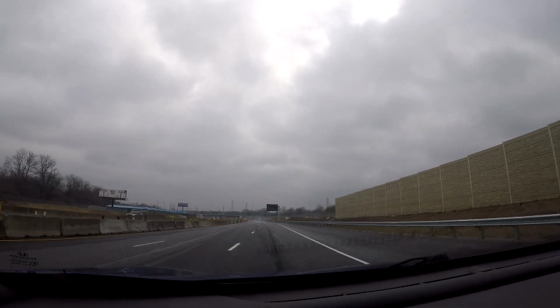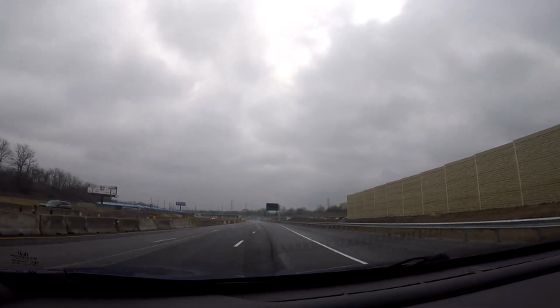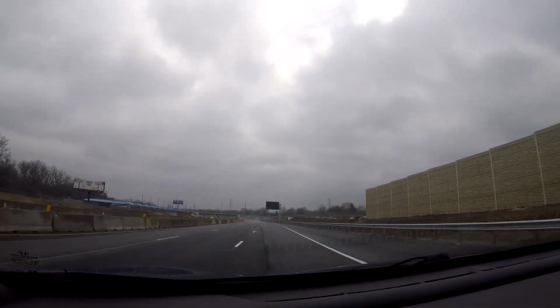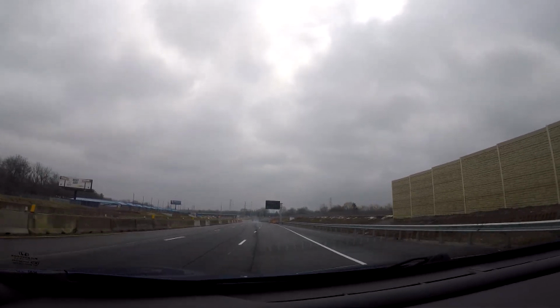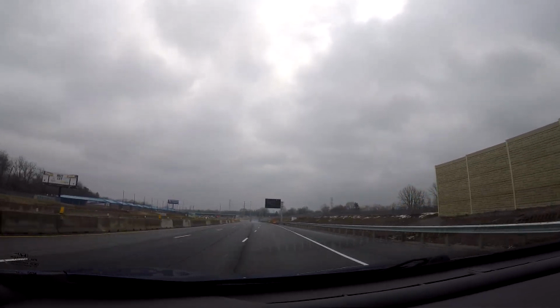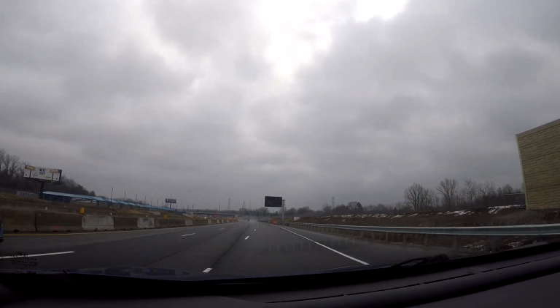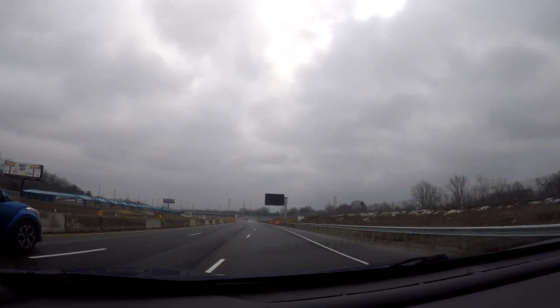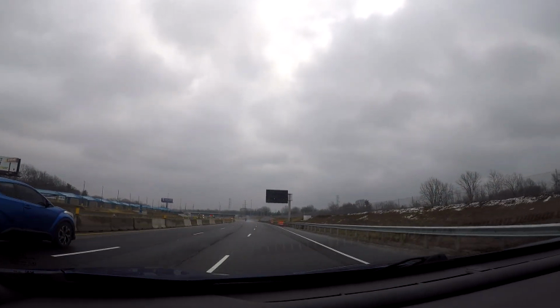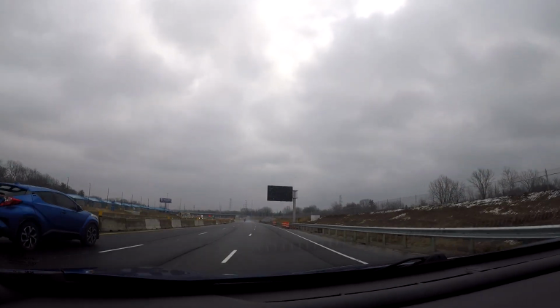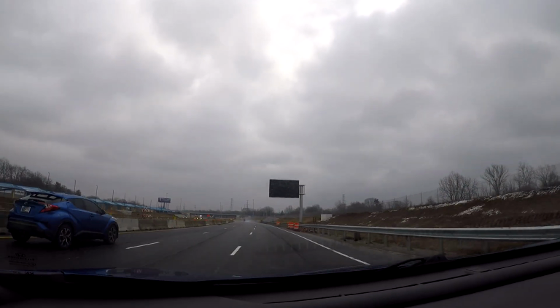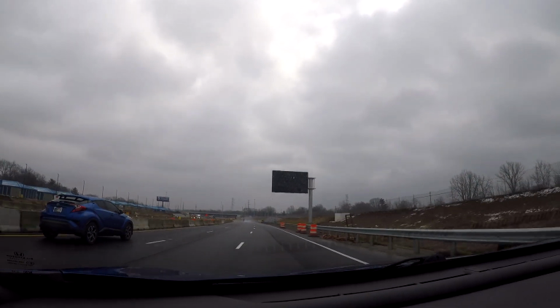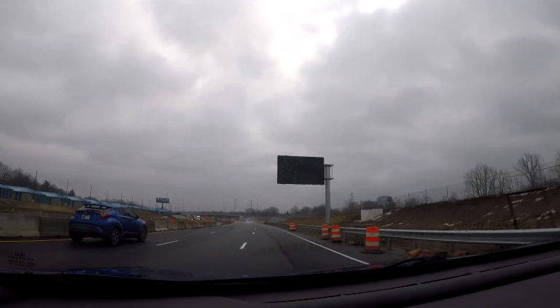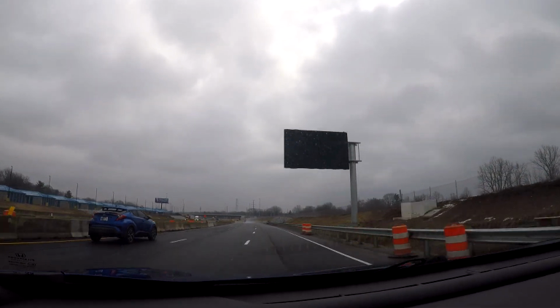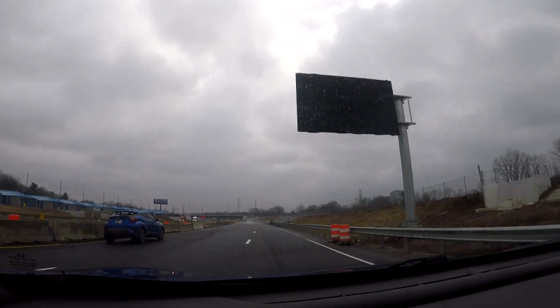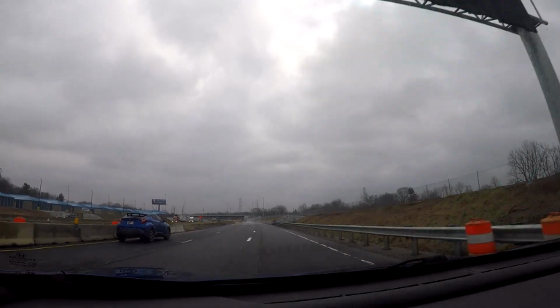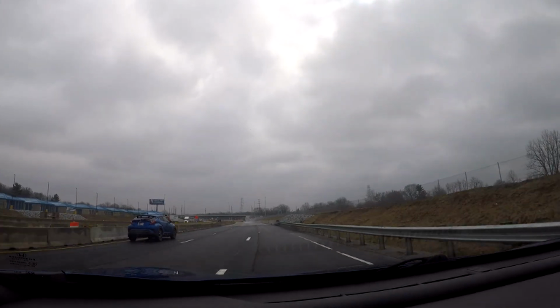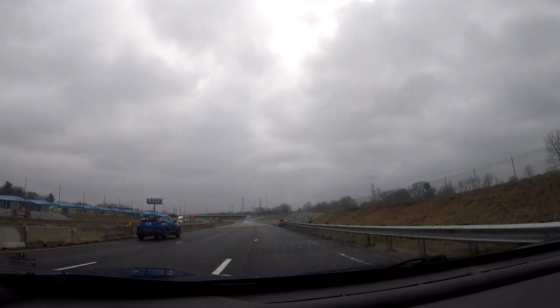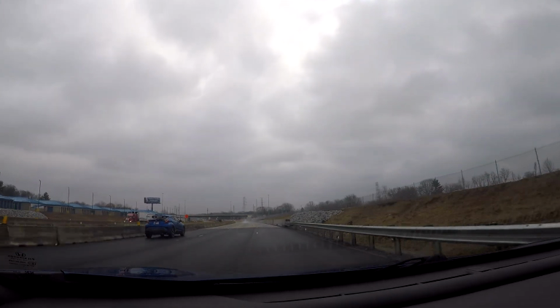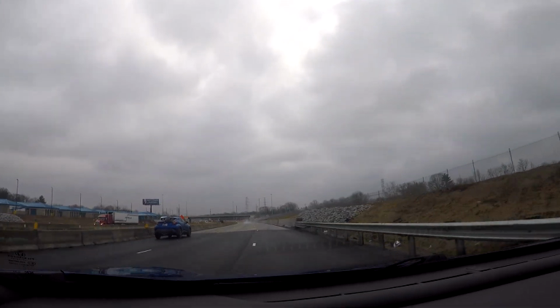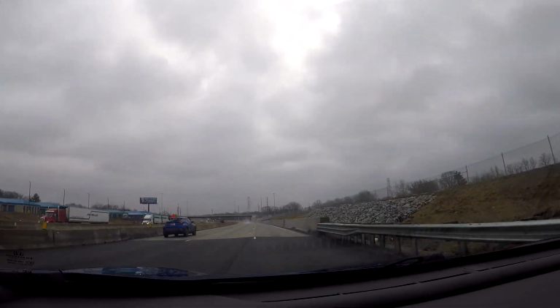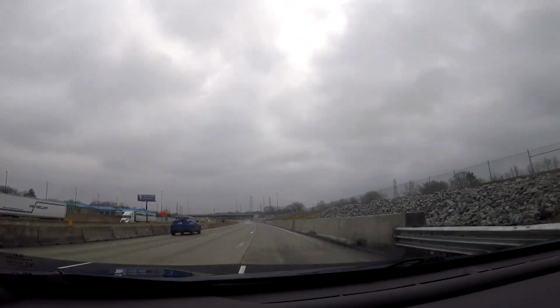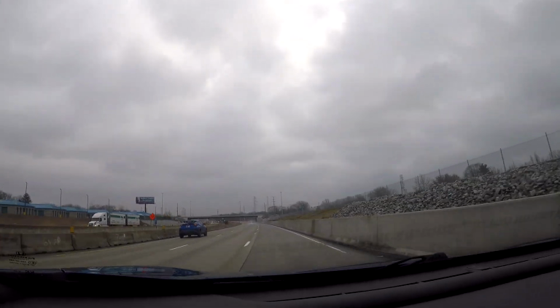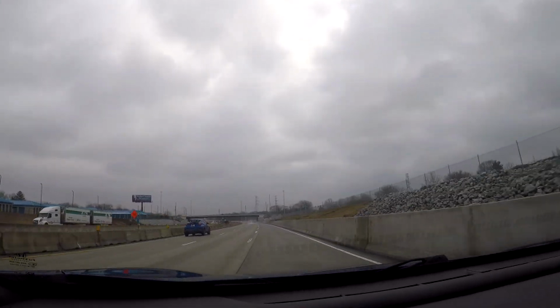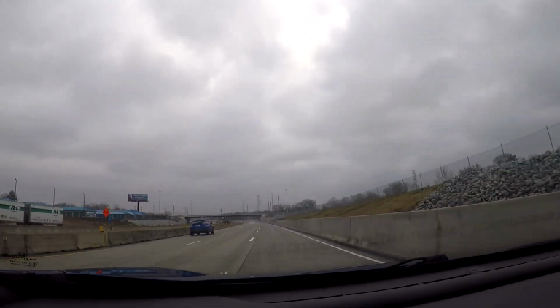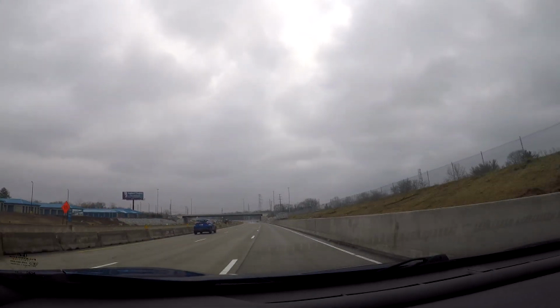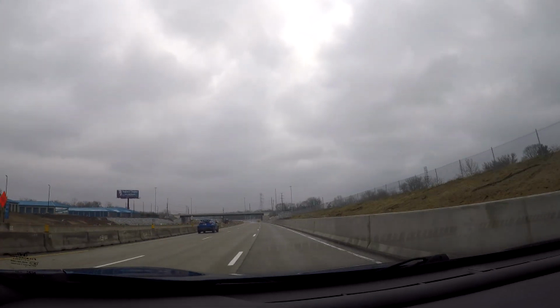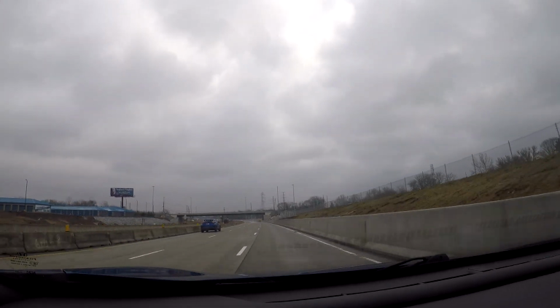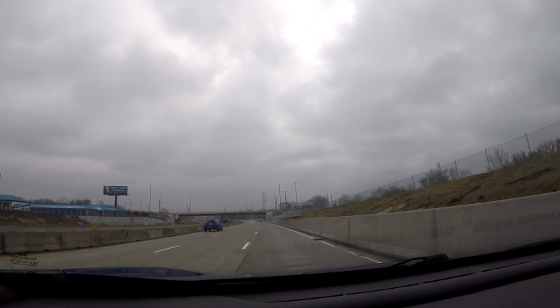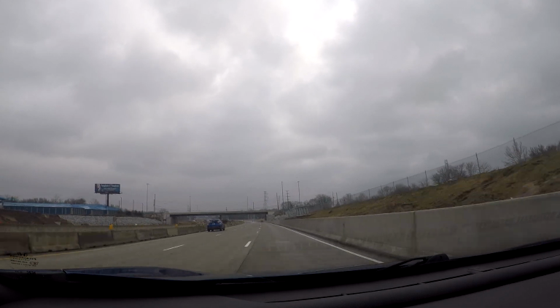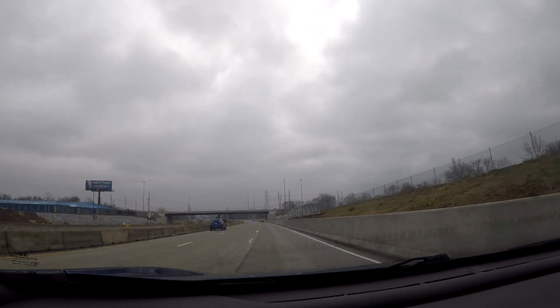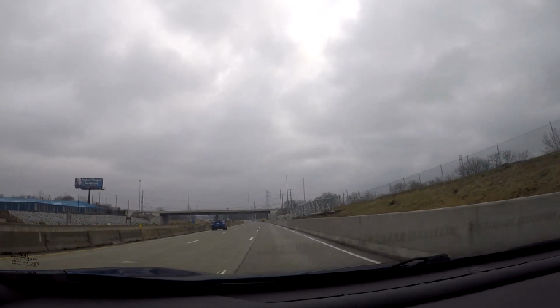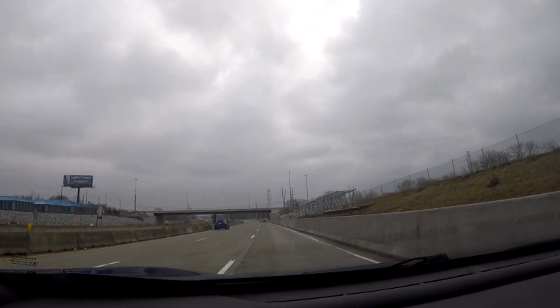We got a lot of road work coming up here, because of what they're doing, which we'll see in a little bit — they've been doing a big project.